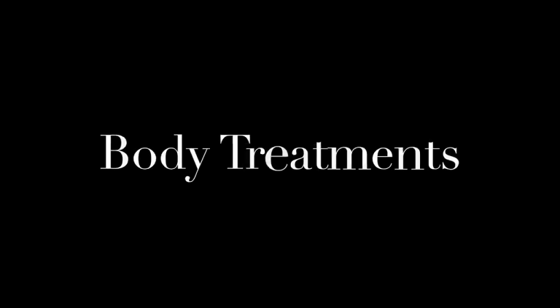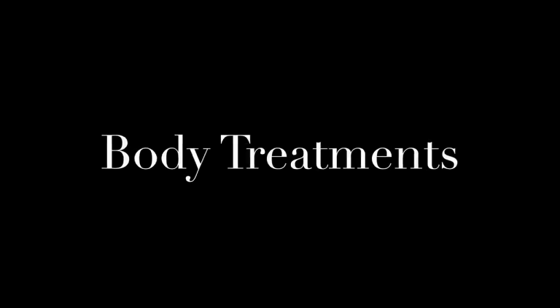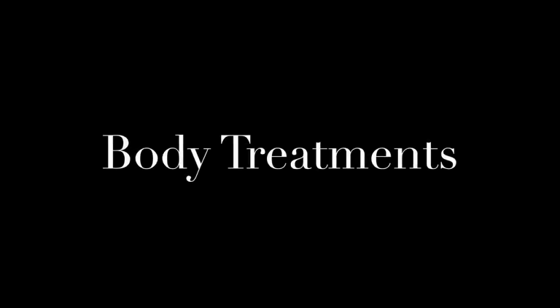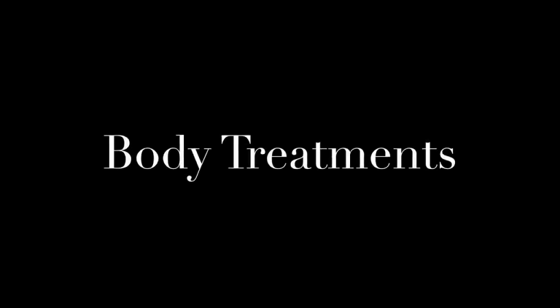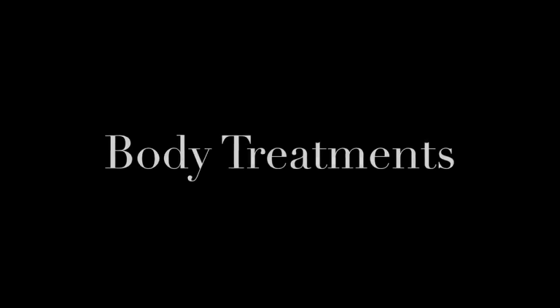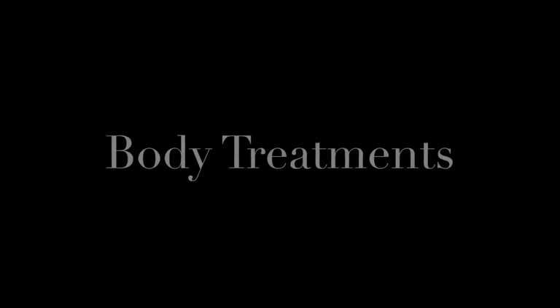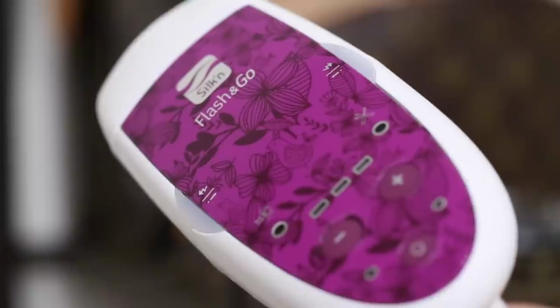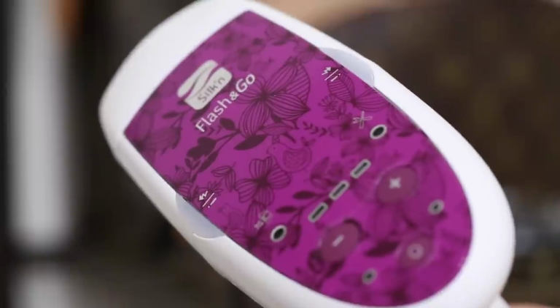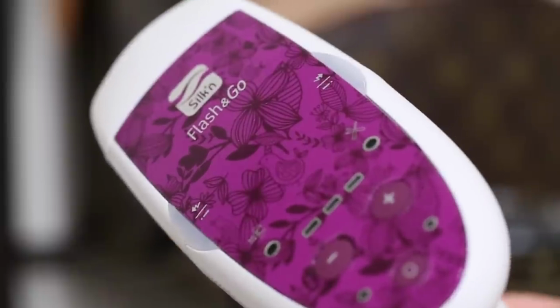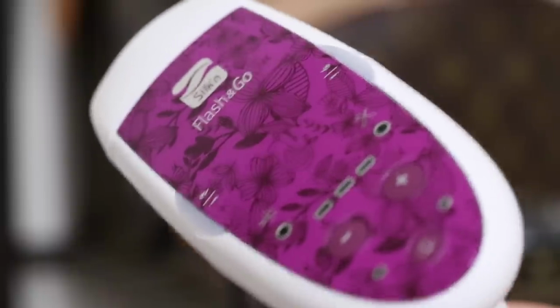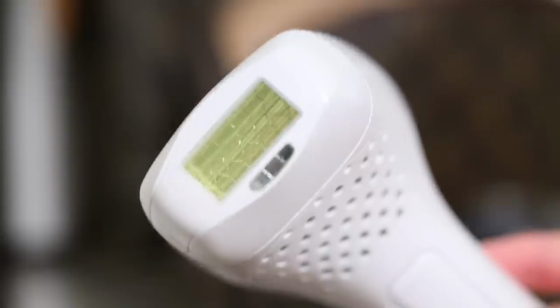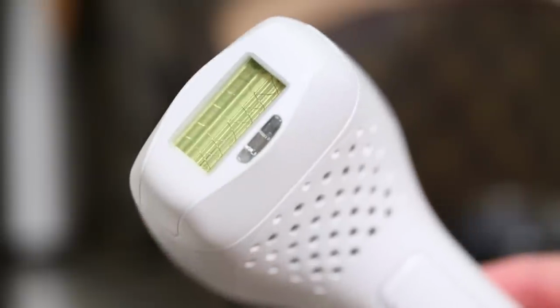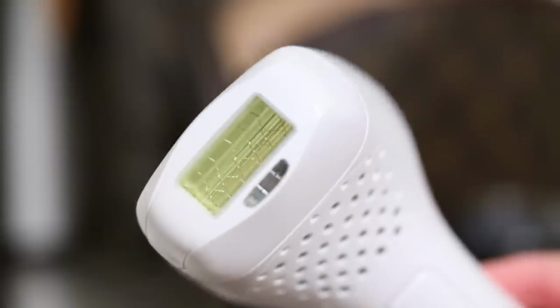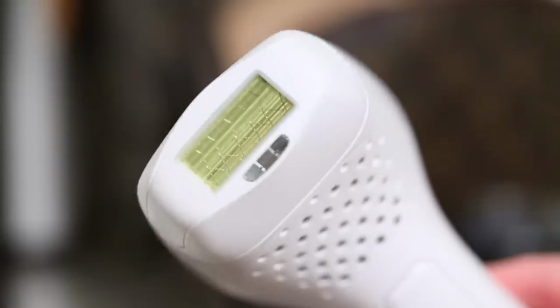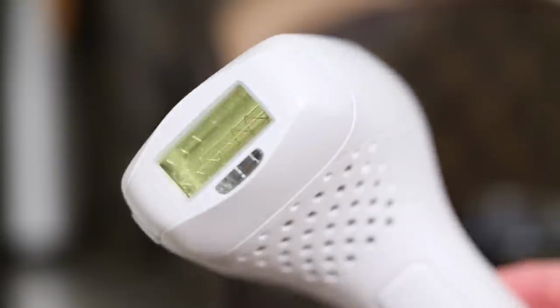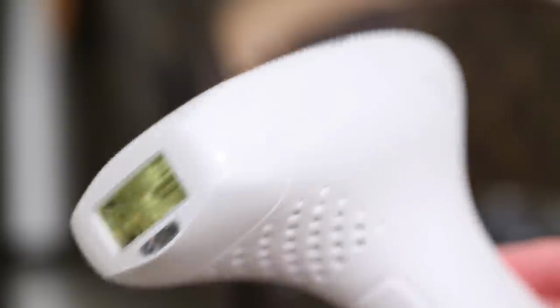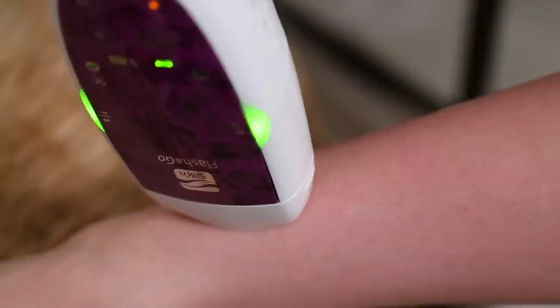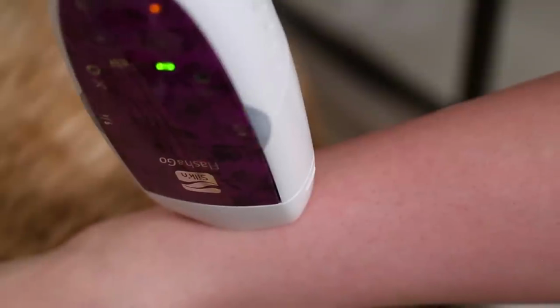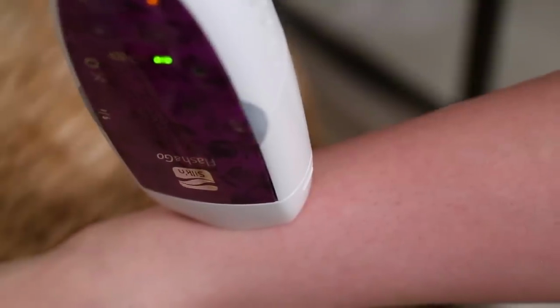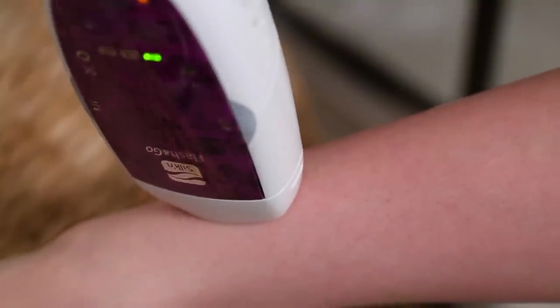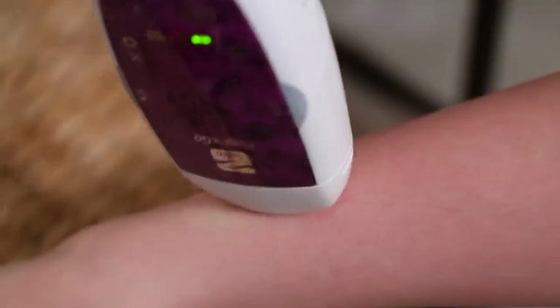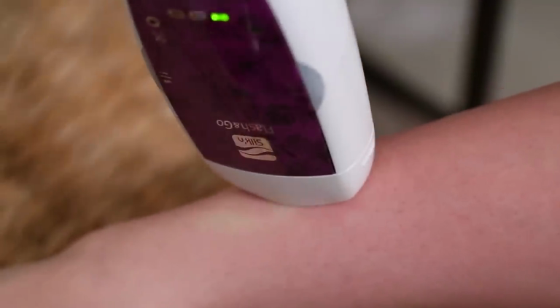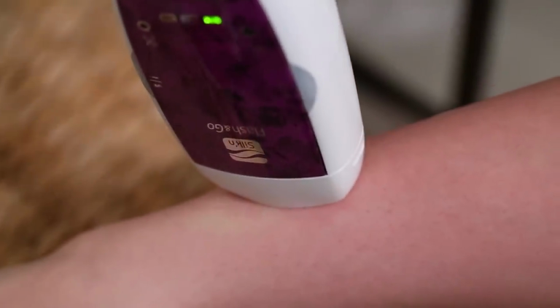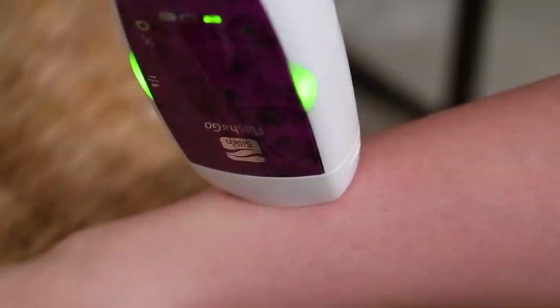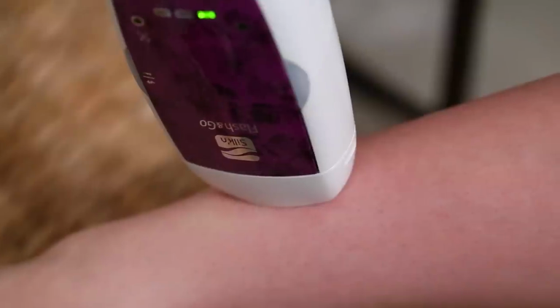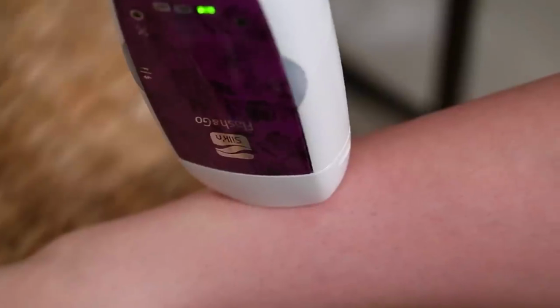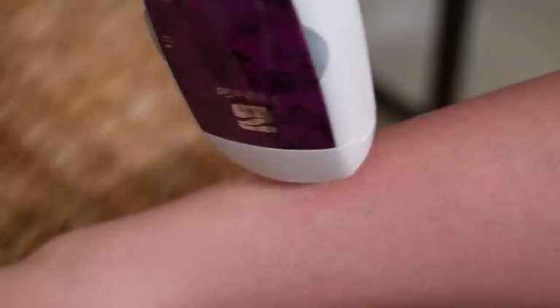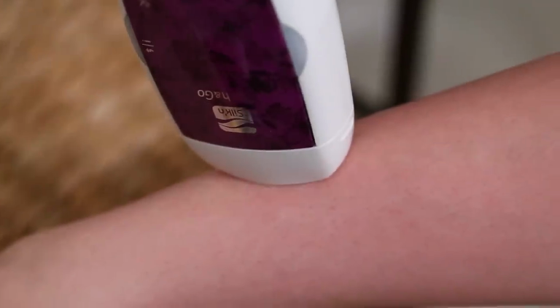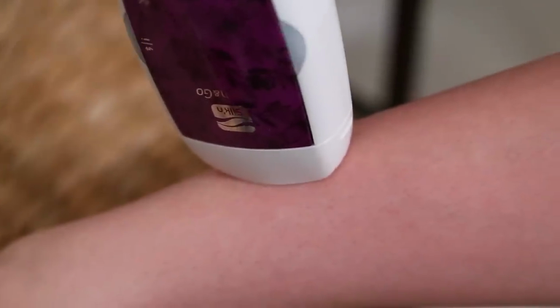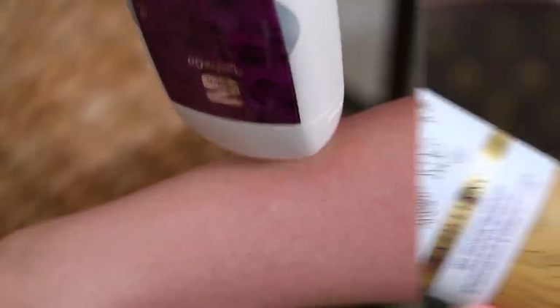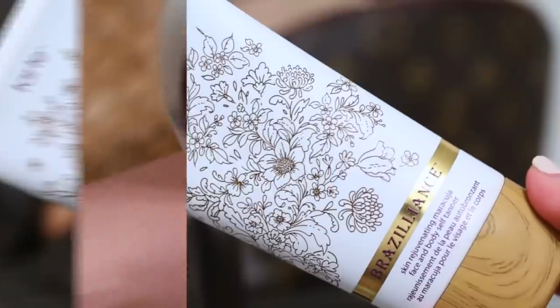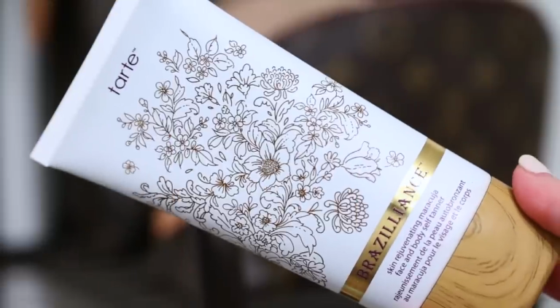Now it's time for some body treatments. In preparation for summer I've been using an at-home laser hair removal device, which I use every other week. I'll keep you updated on the results because I just started using it, and no, it doesn't hurt too bad.